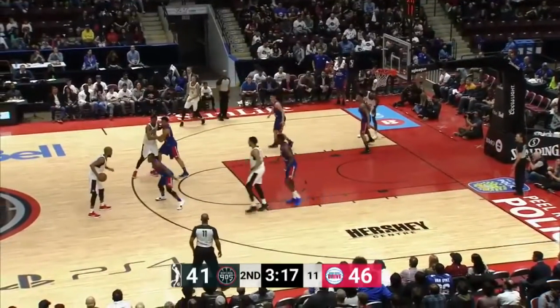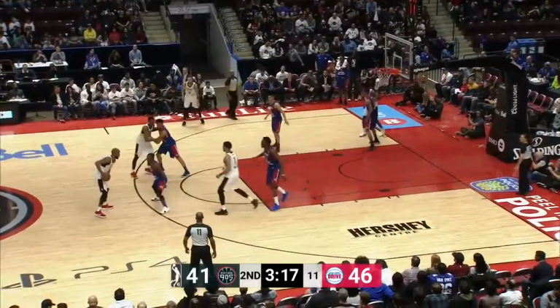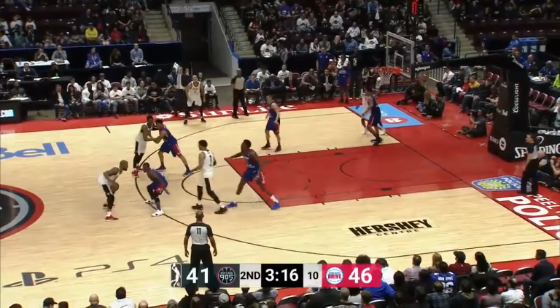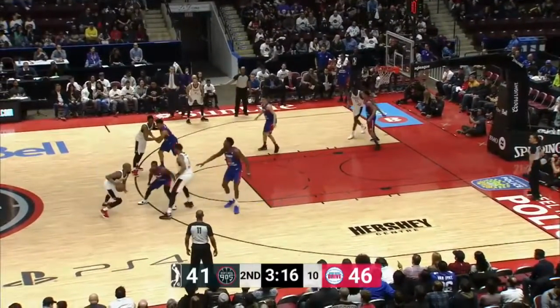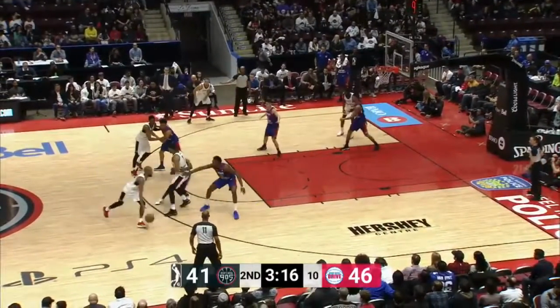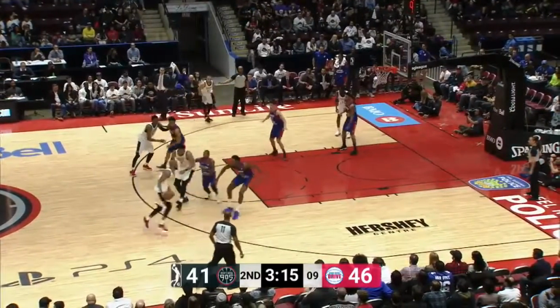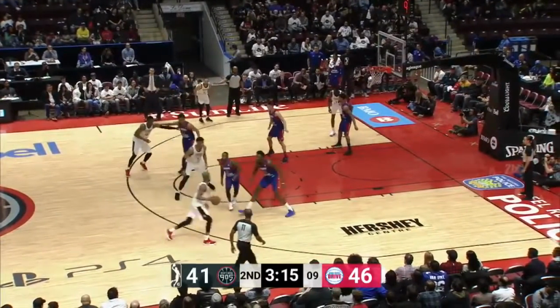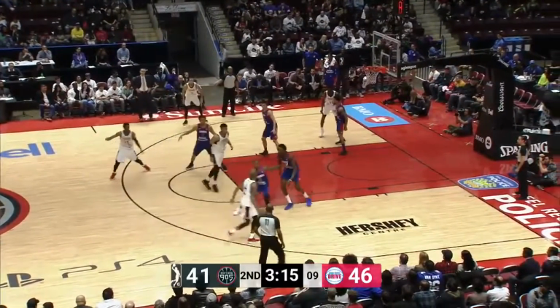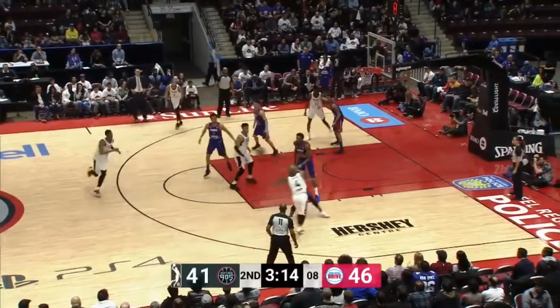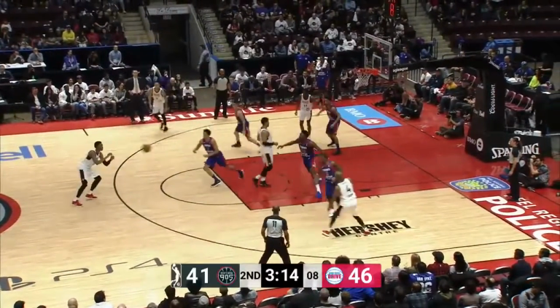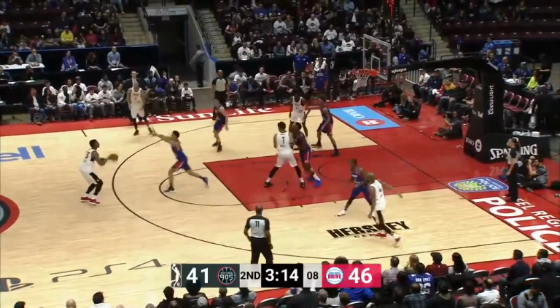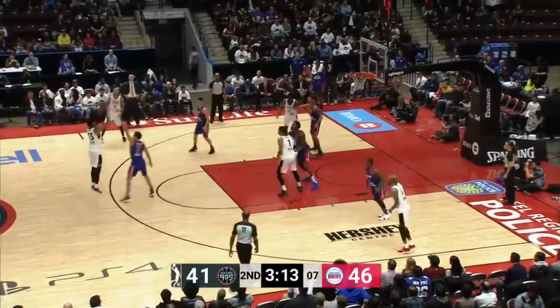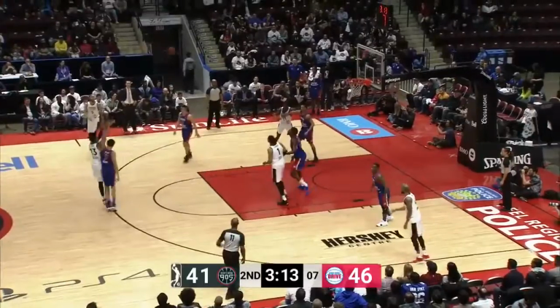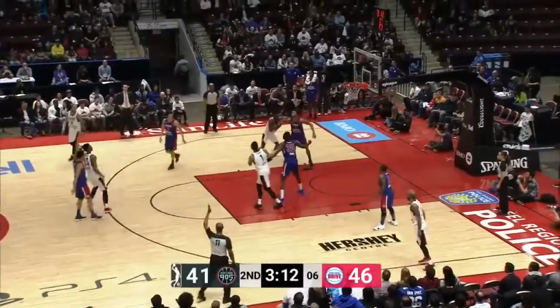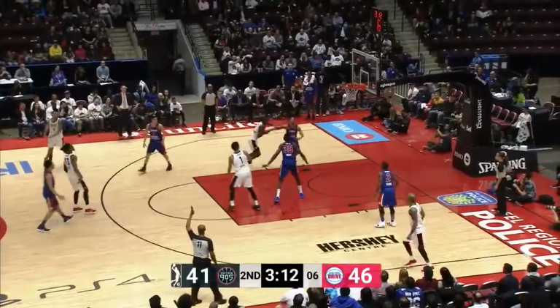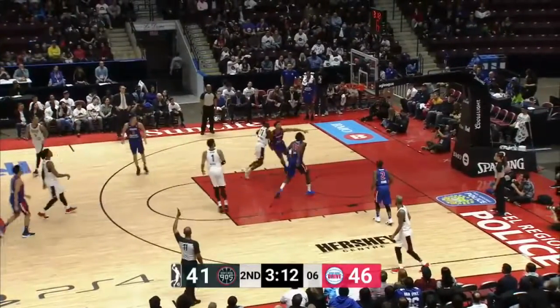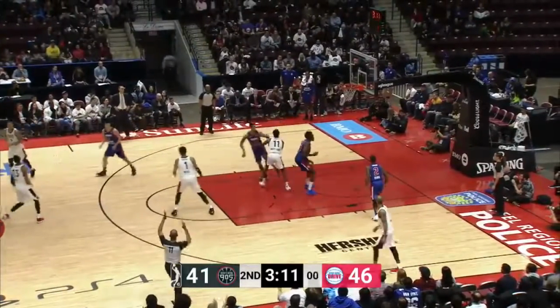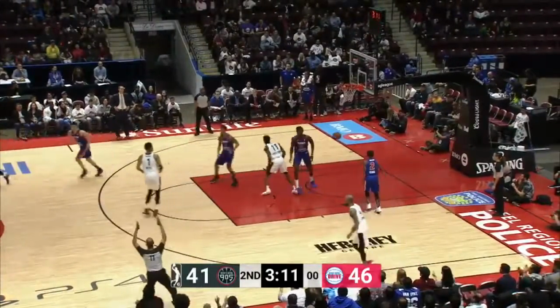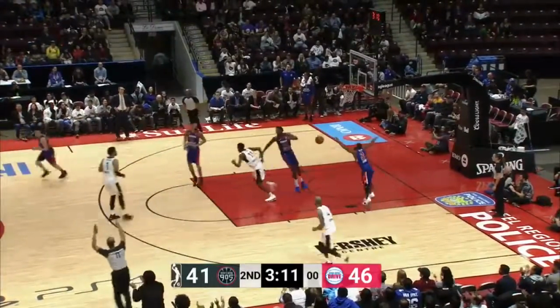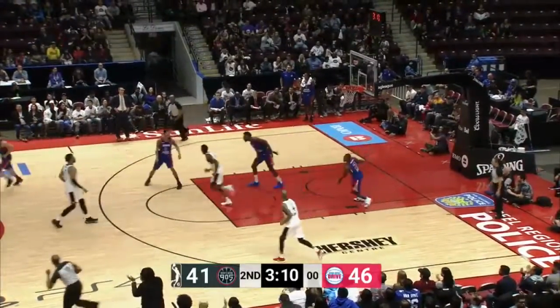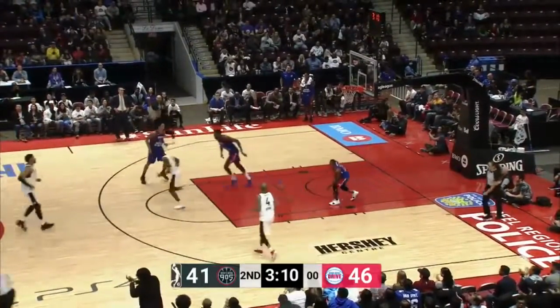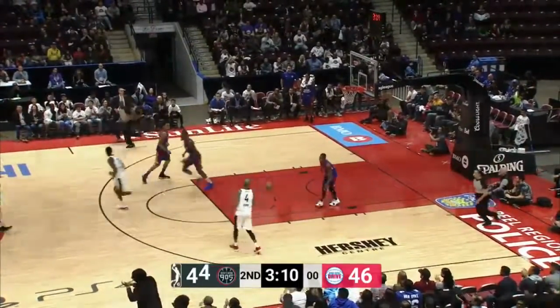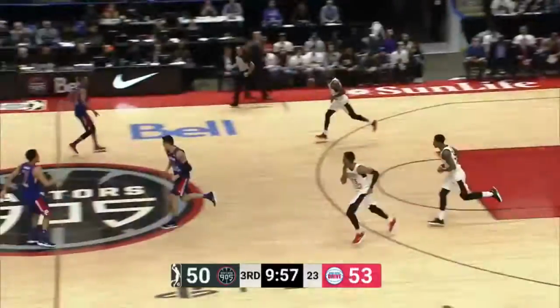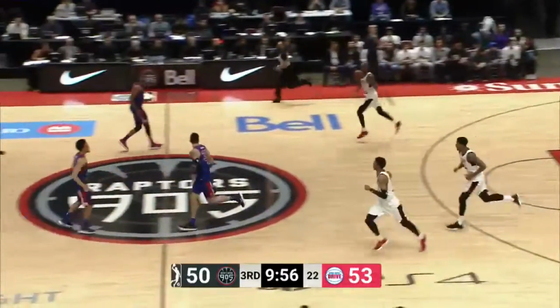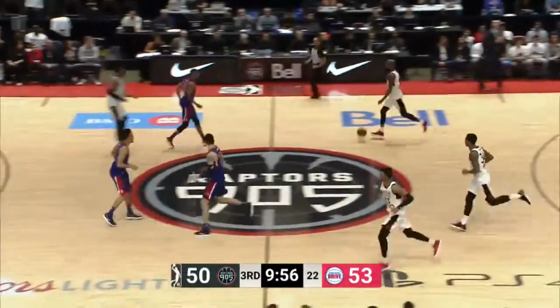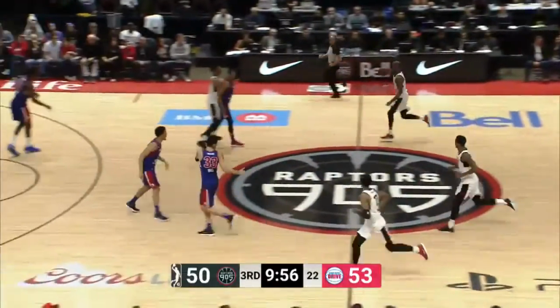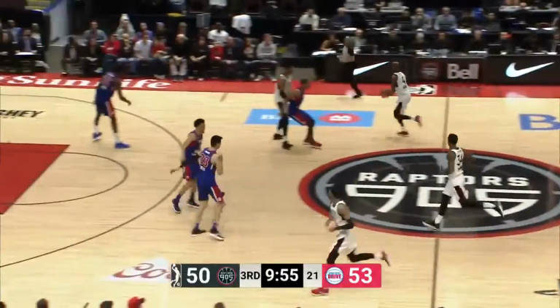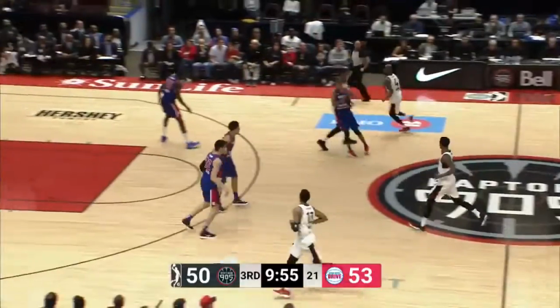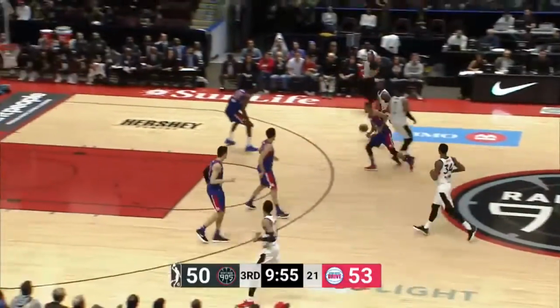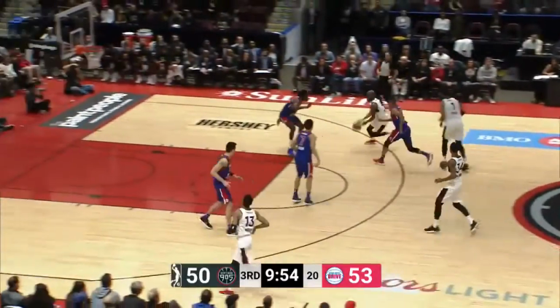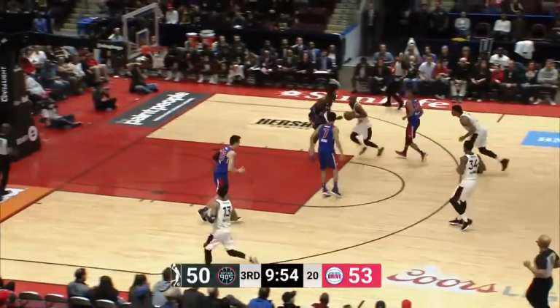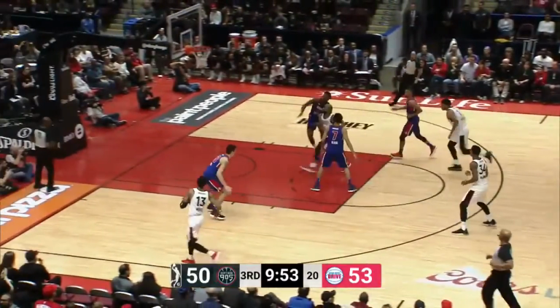Brown has an option between Meeks or Miller. He goes to Meeks, comes out to Miller on the kick though. He knocks it down from three. Transition on his heels — he's got that right. Didn't foul. Nice work.